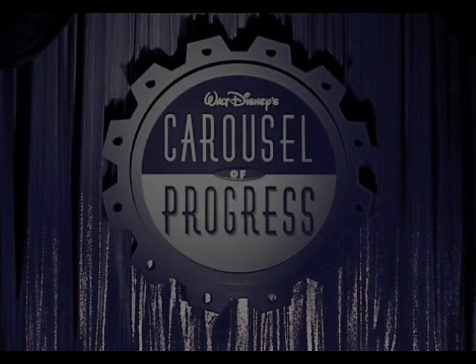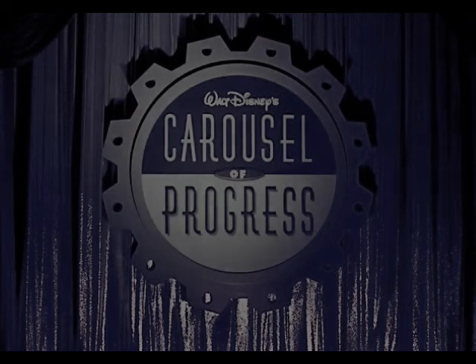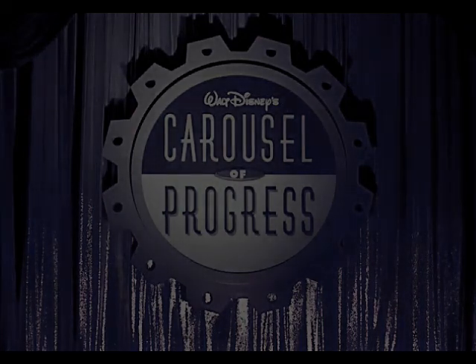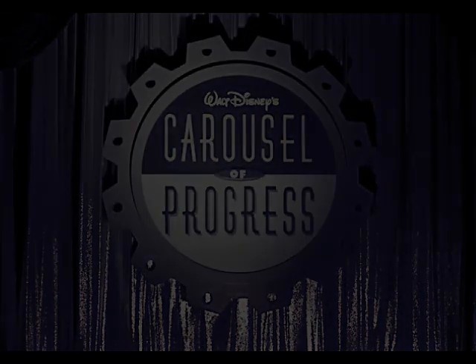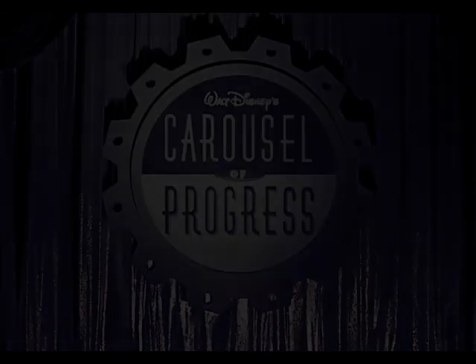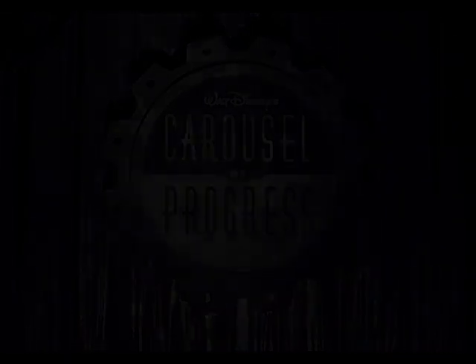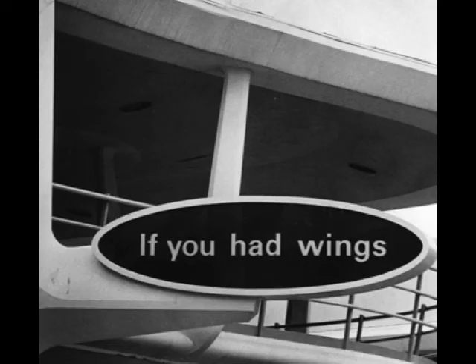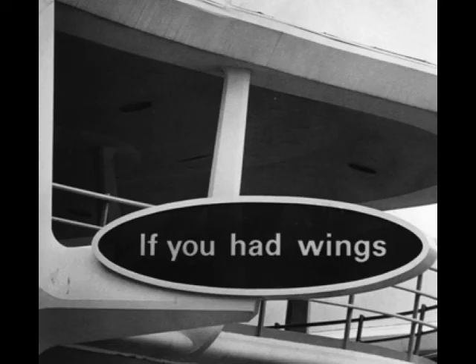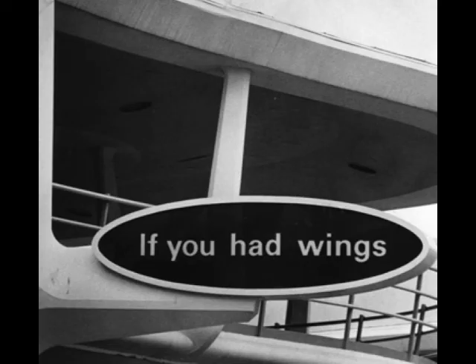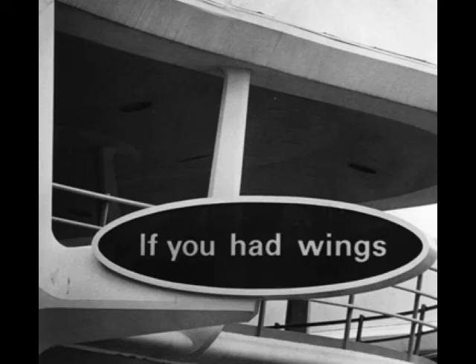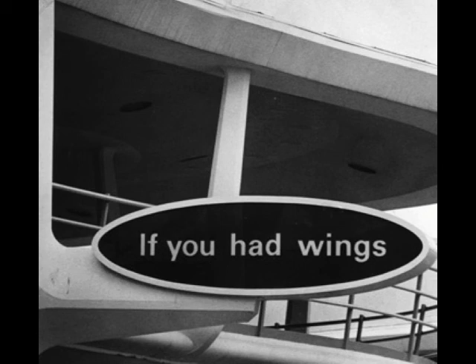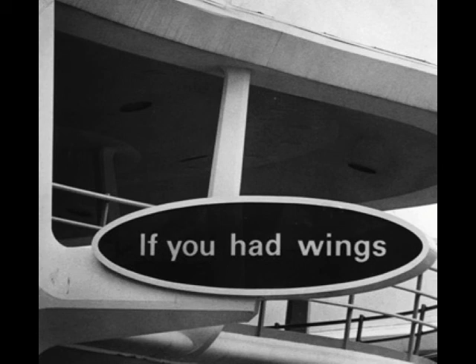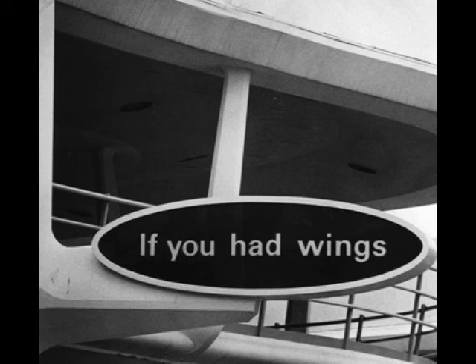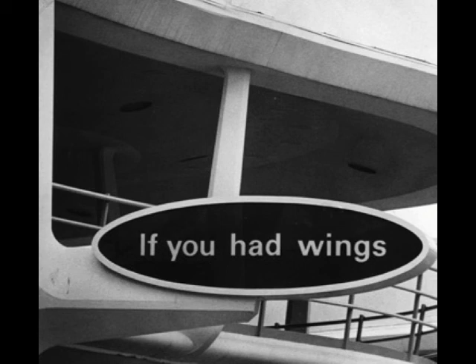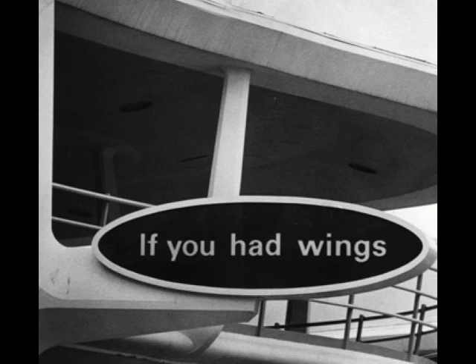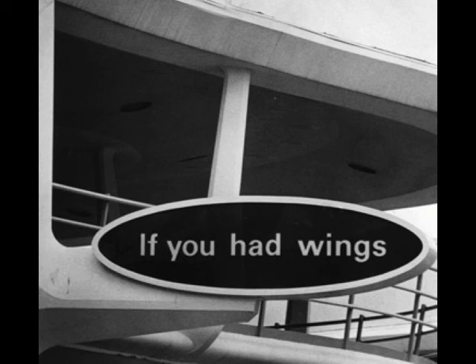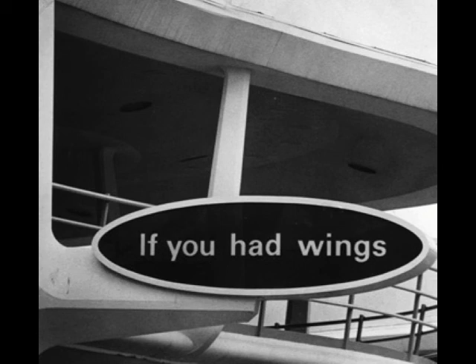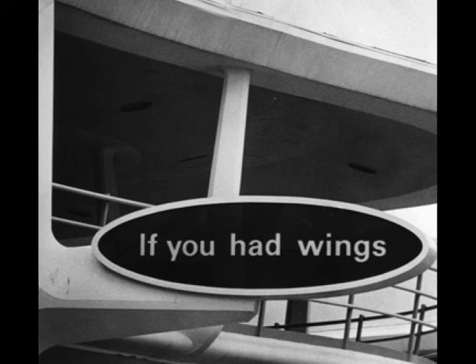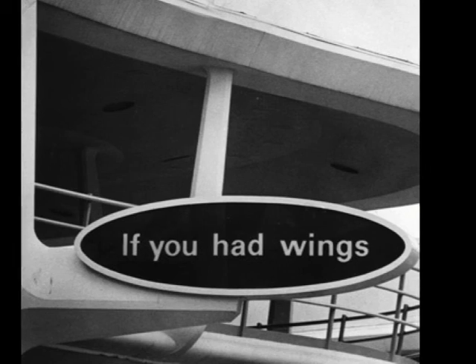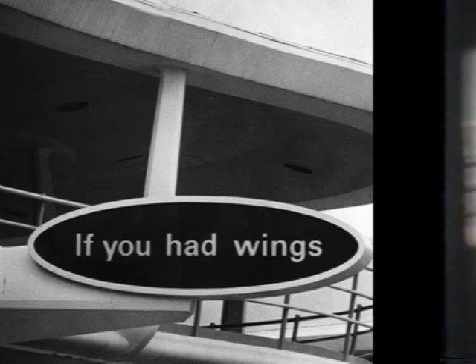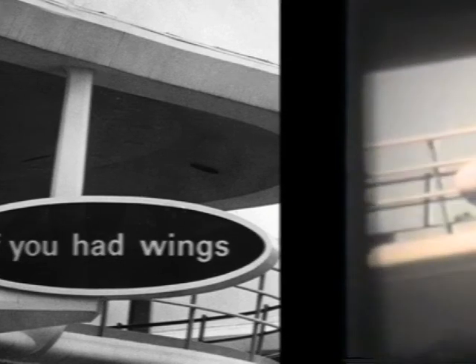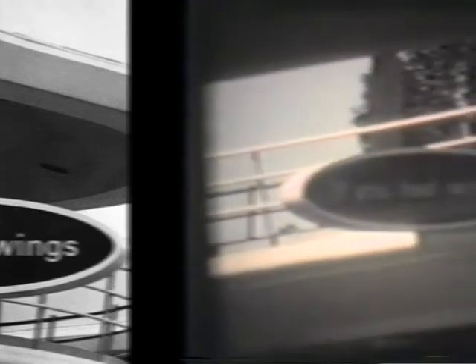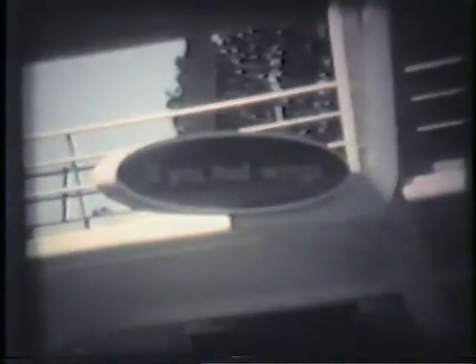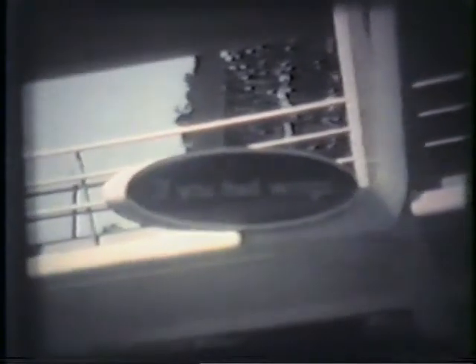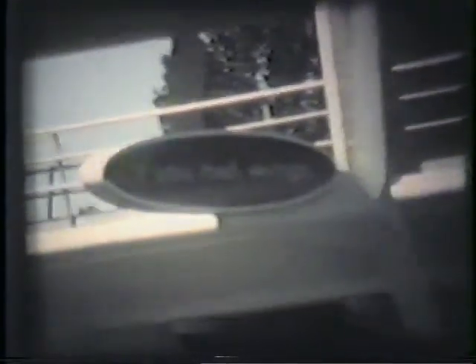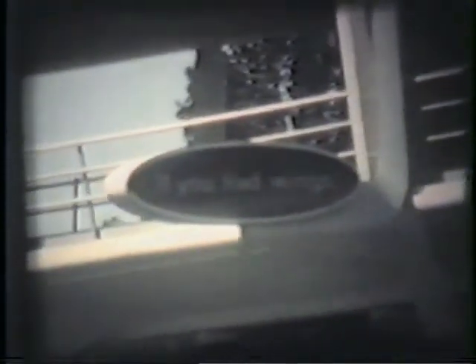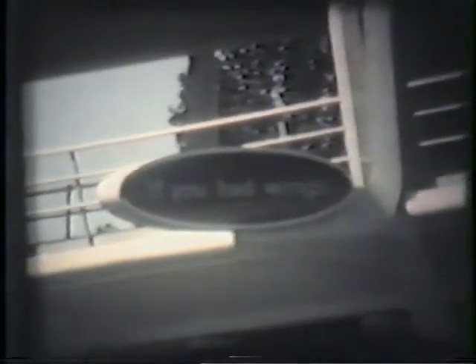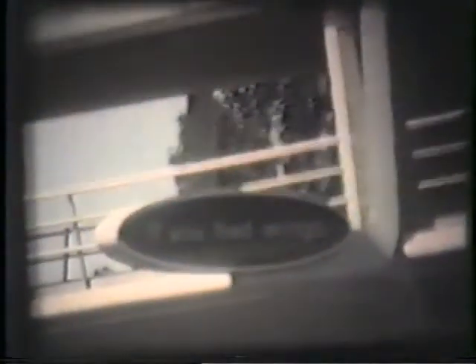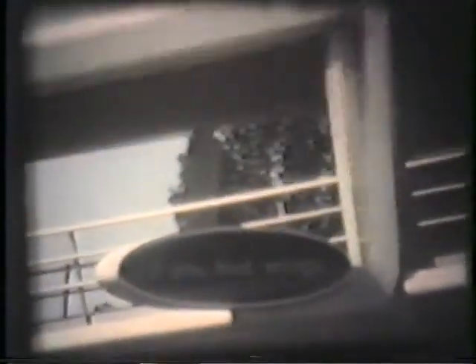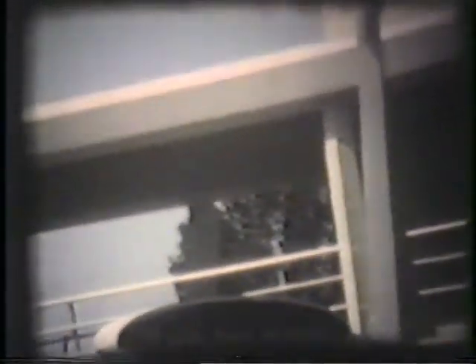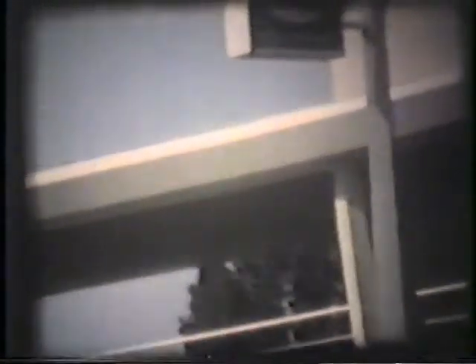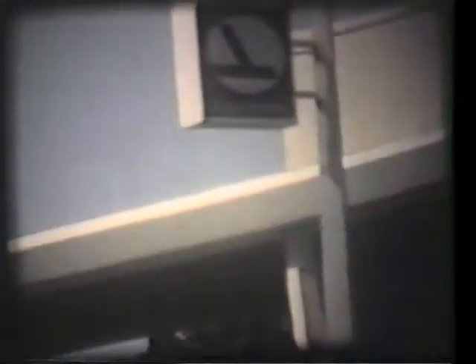We head on over to Eastern Airlines' If You Had Wings, where wrap-around screens showcase beautiful scenes around the world from high in the air — you know, if you had wings.